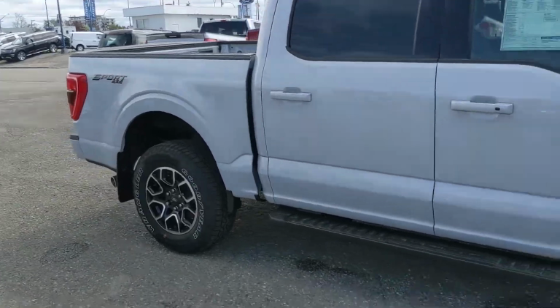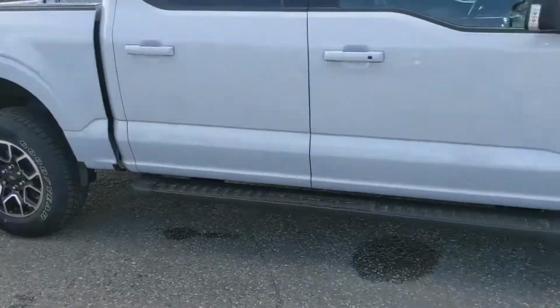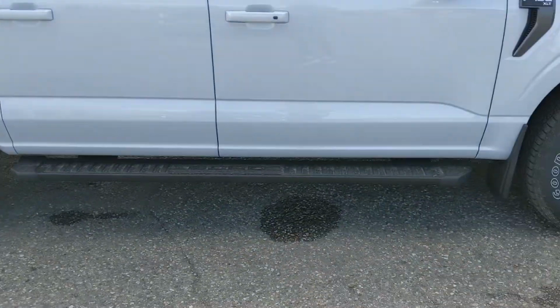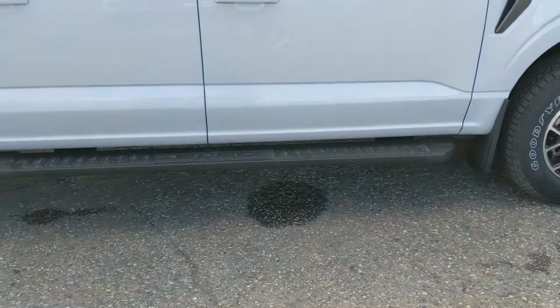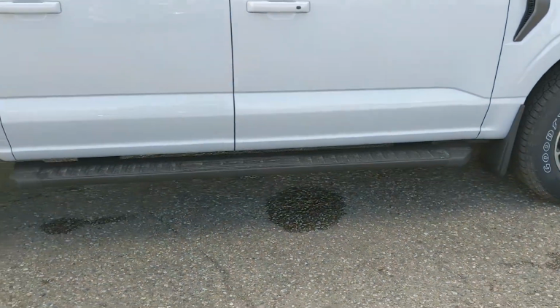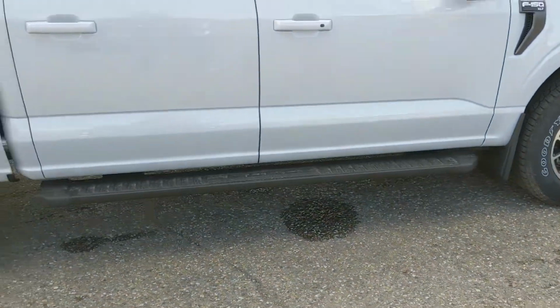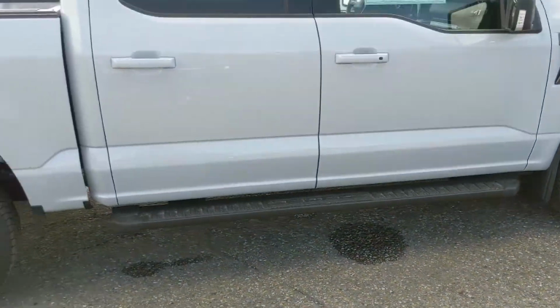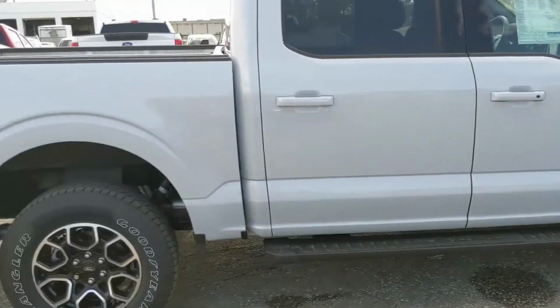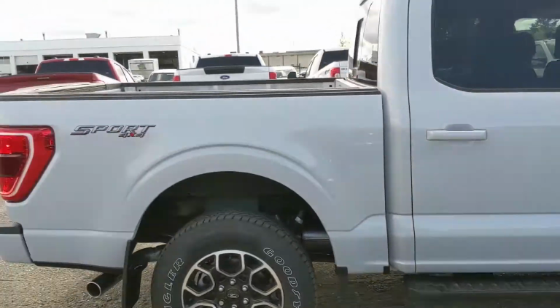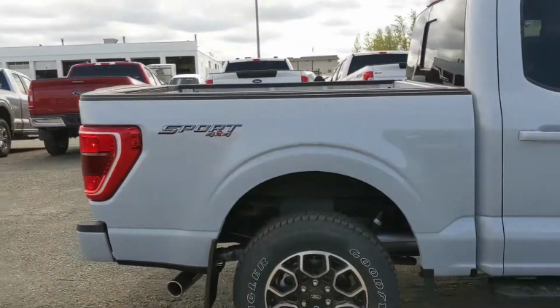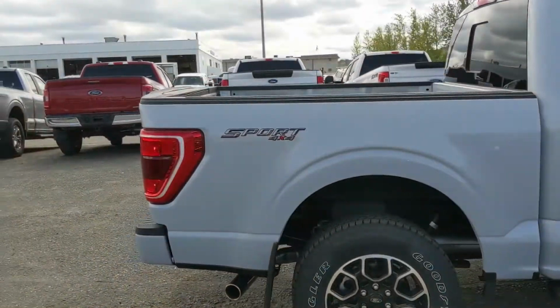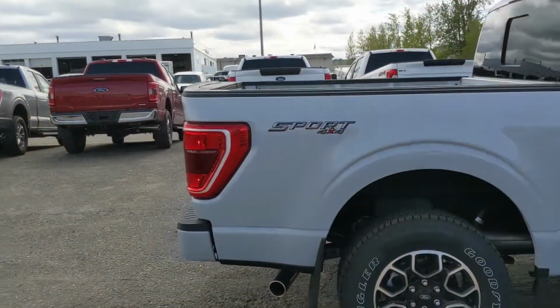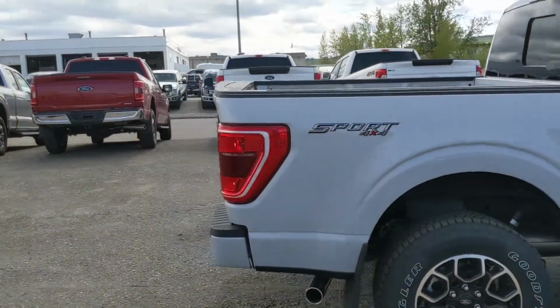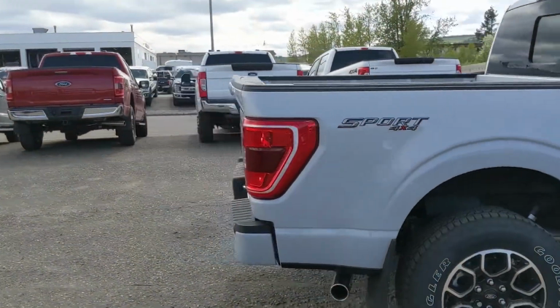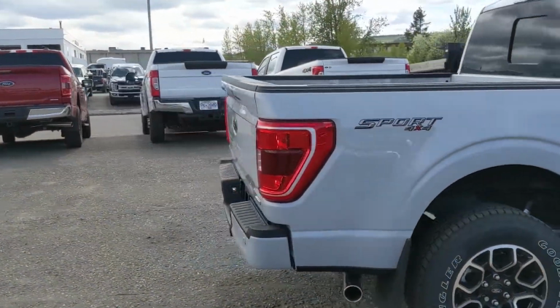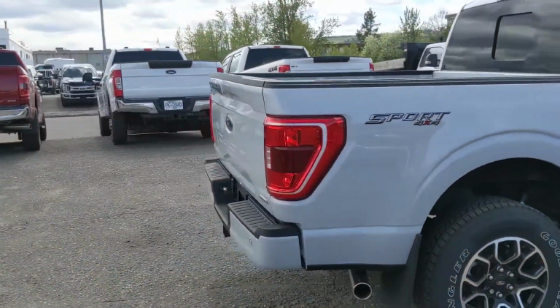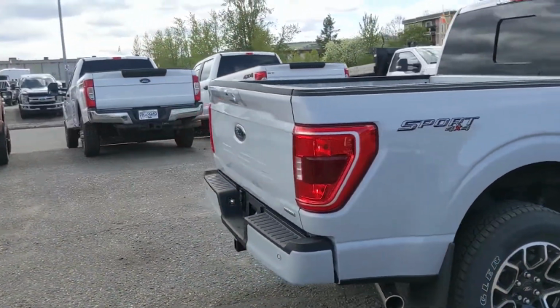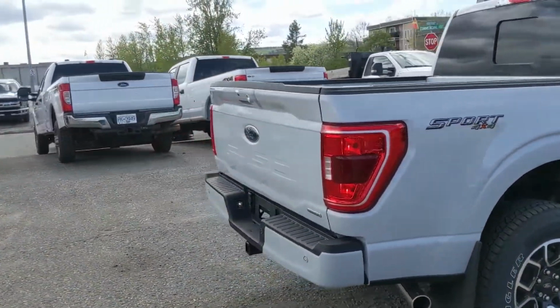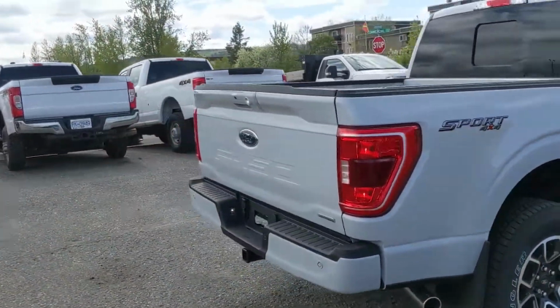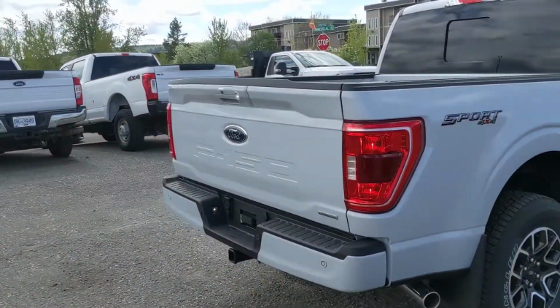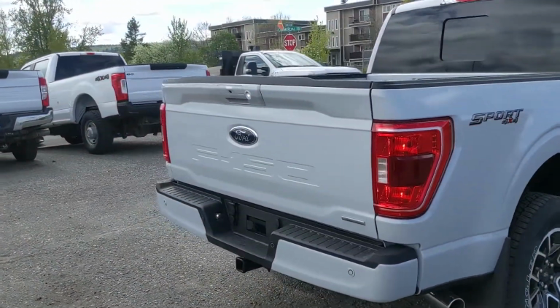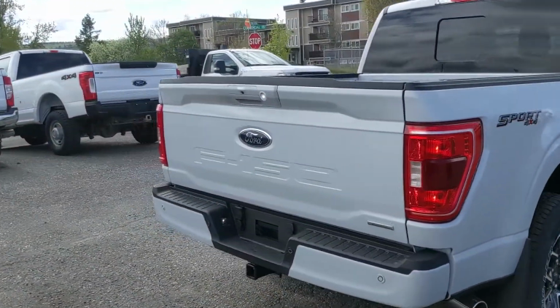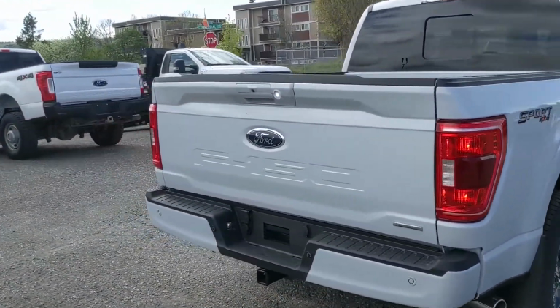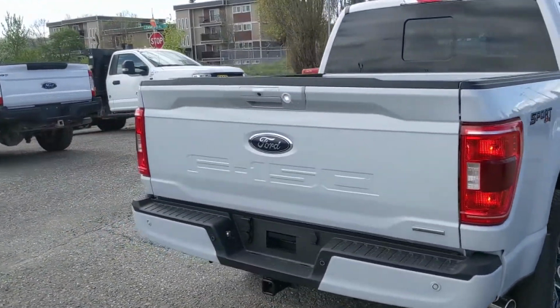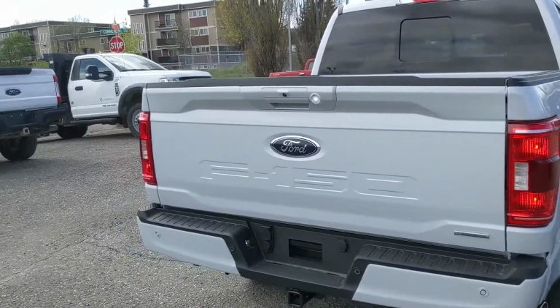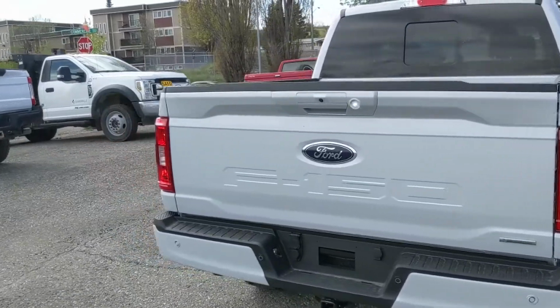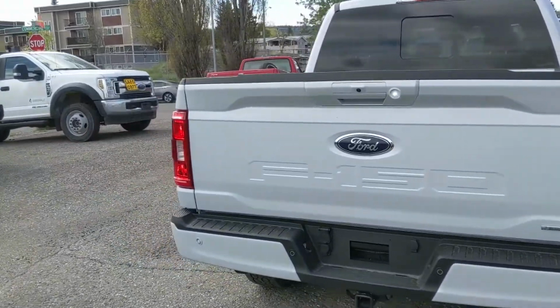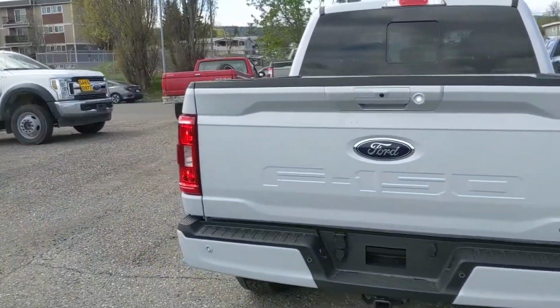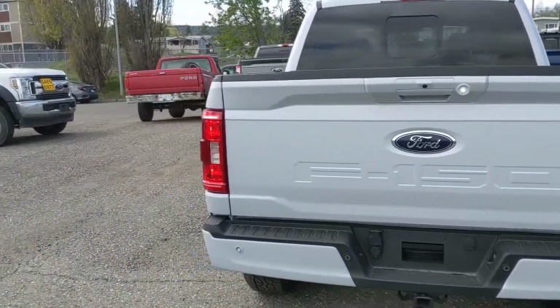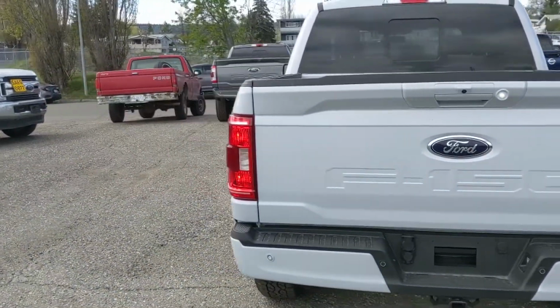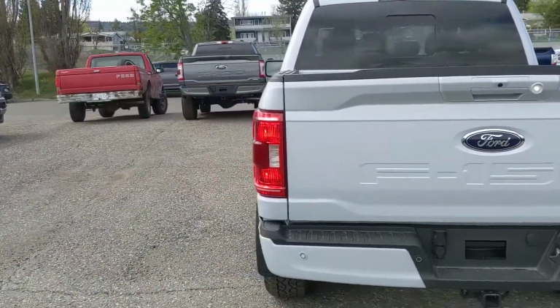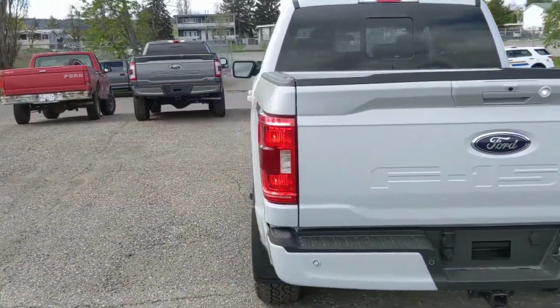It also comes with running boards down below so you can have an easier time getting in, and a new look inside and out with the new Space White exterior color. But let's take a look inside.